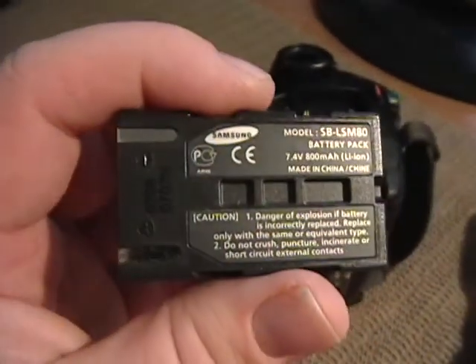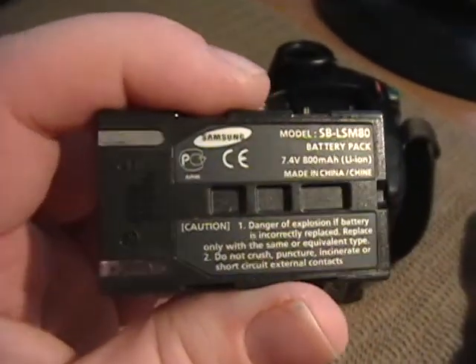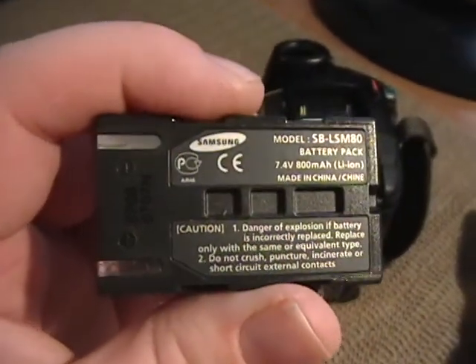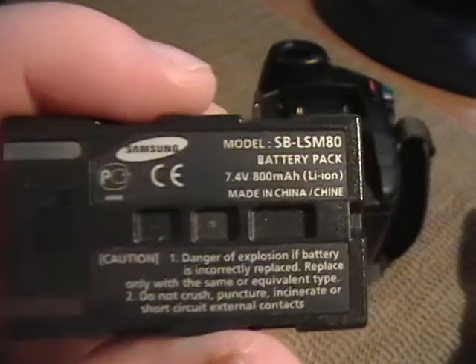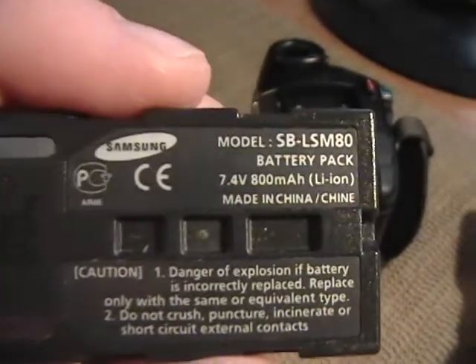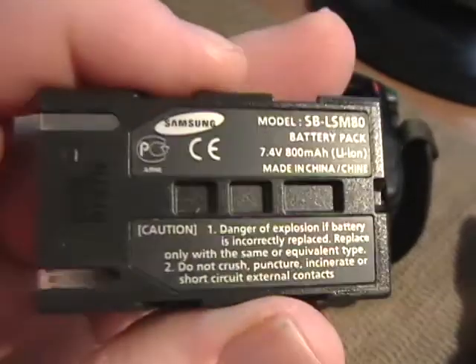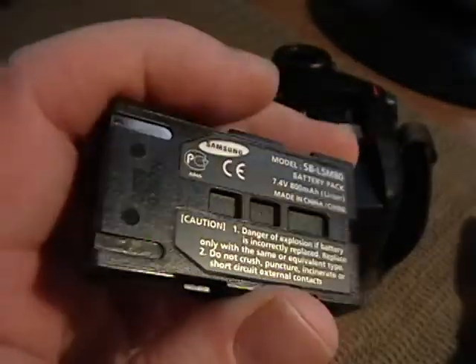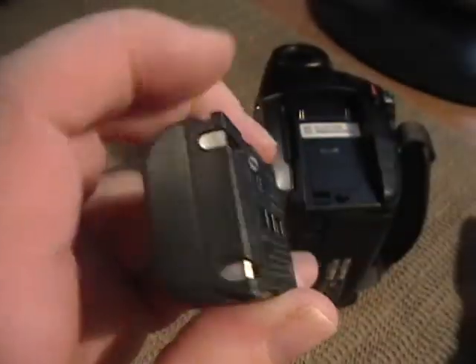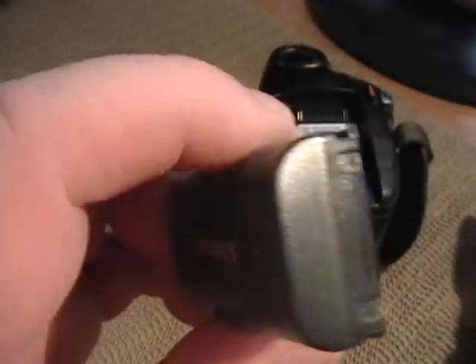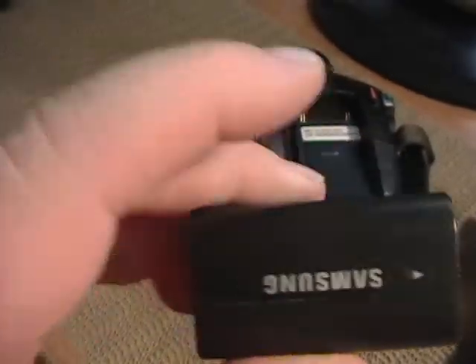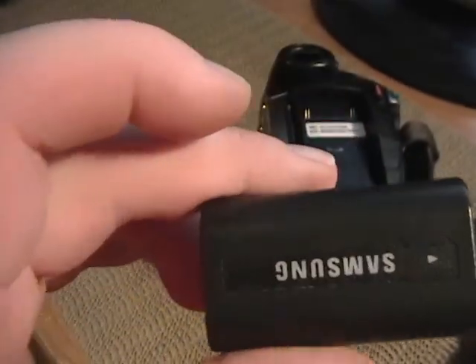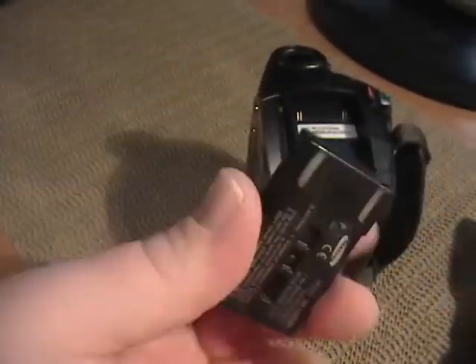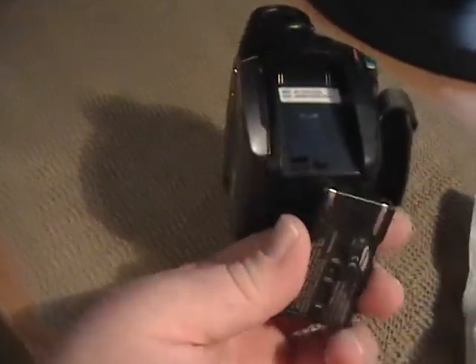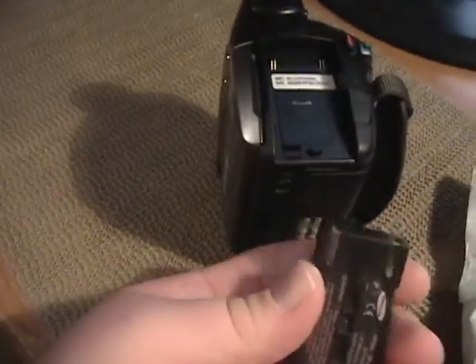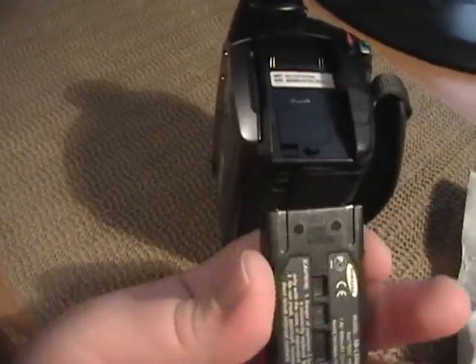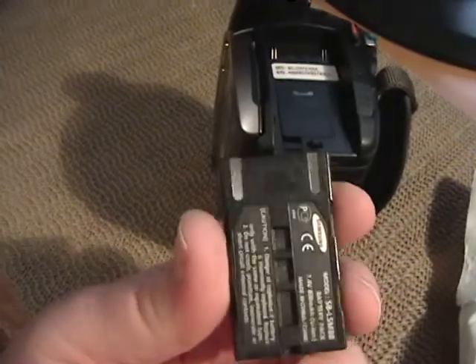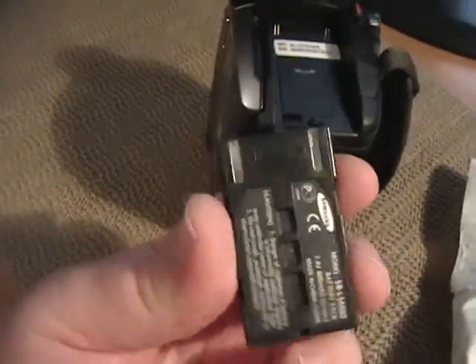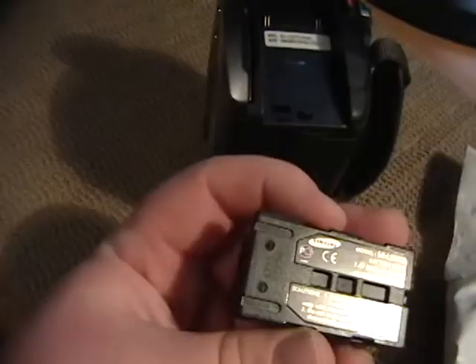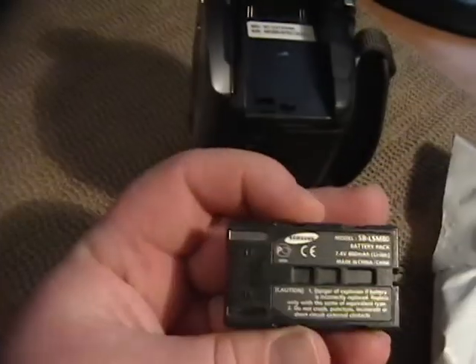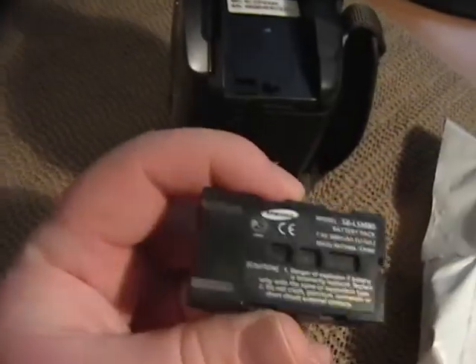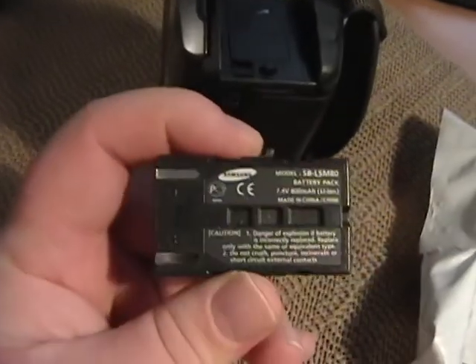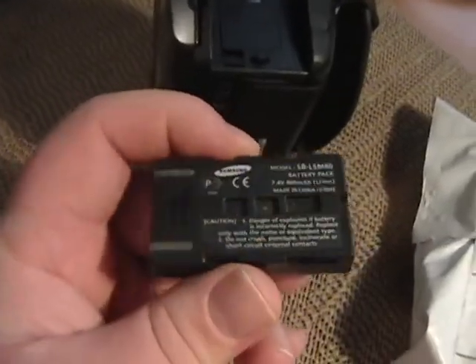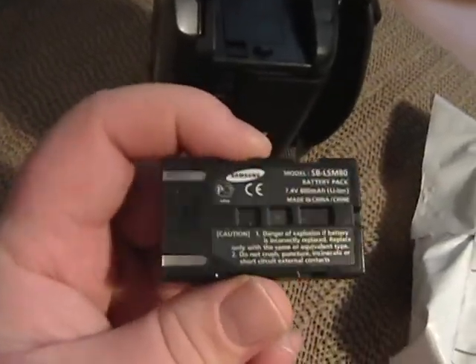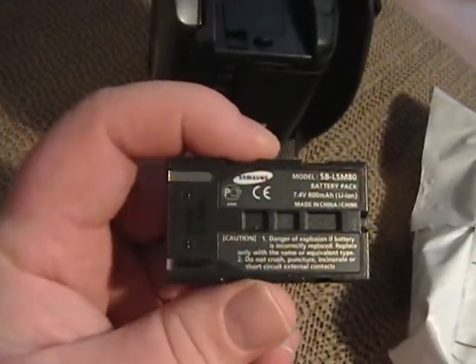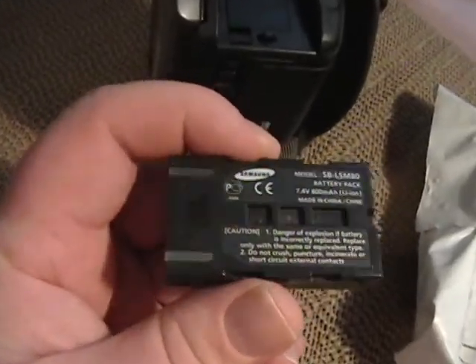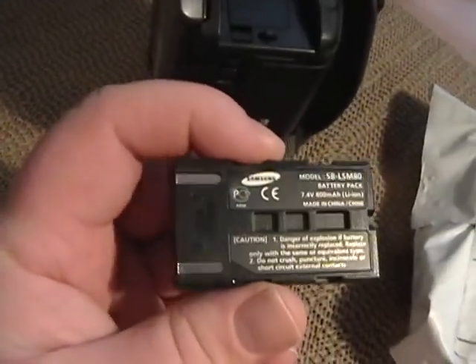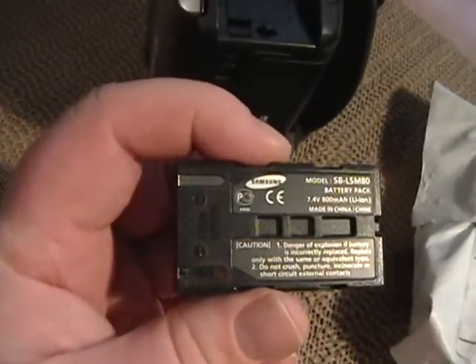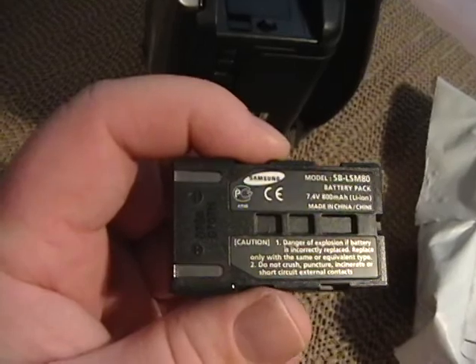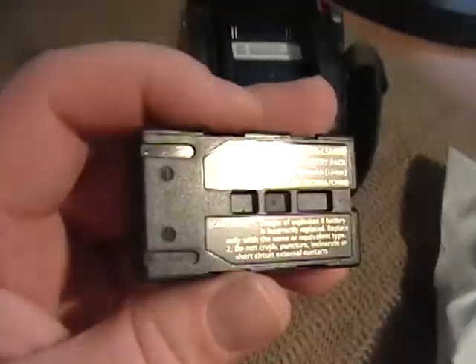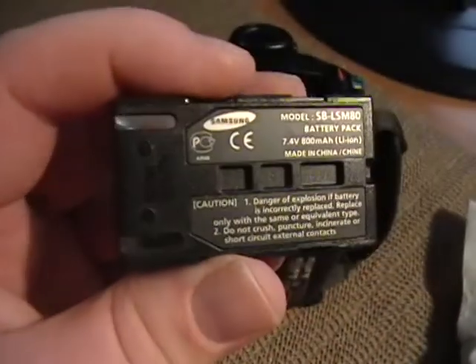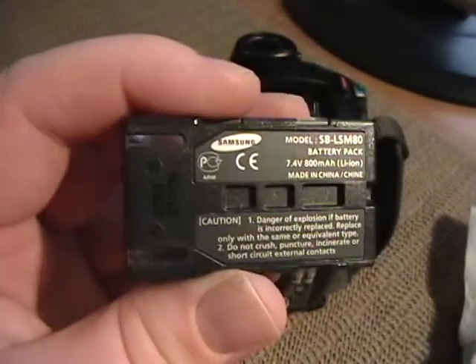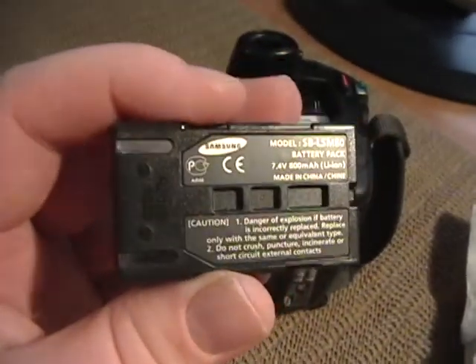You definitely have better batteries today, but this, from what I can tell, is the original, and it still does hold a charge, but probably only about 60, maybe 70% charge does it actually still hold.